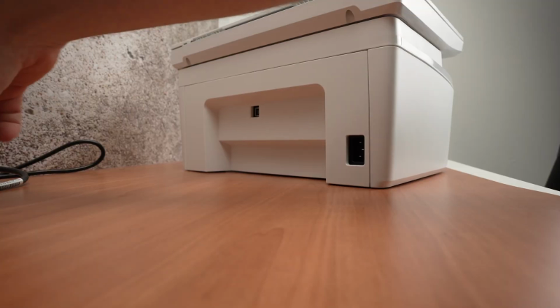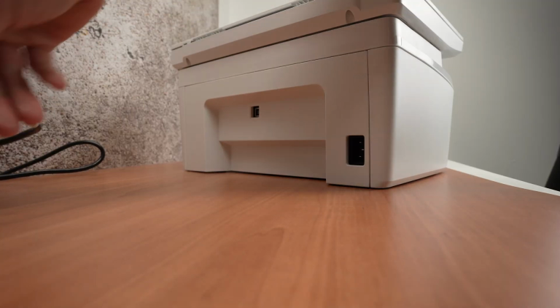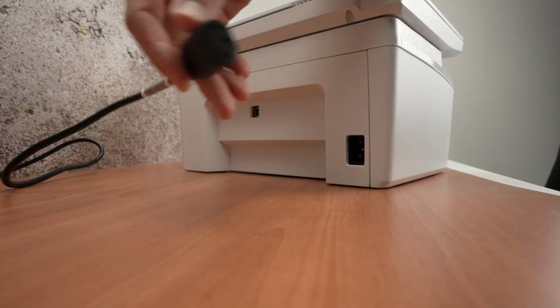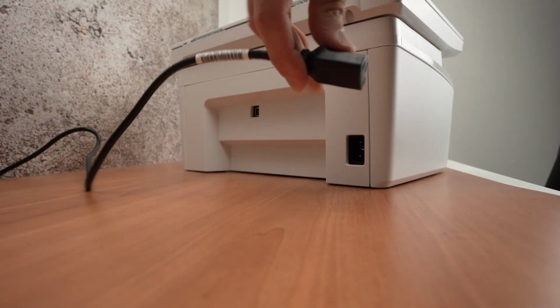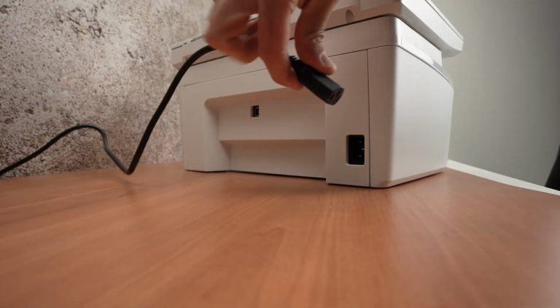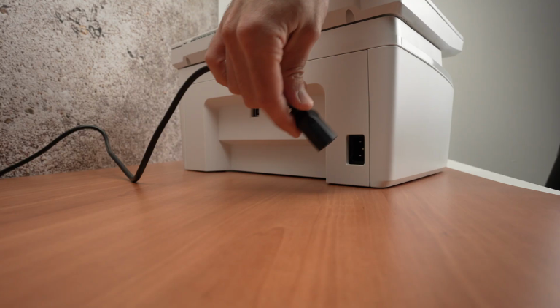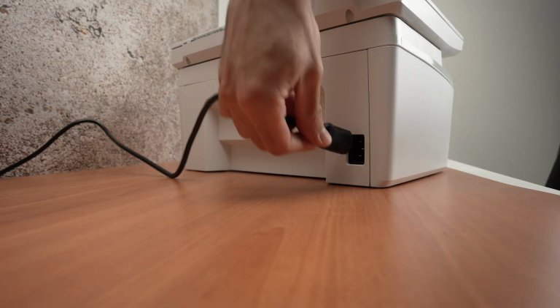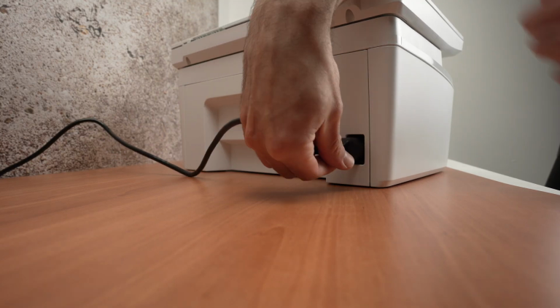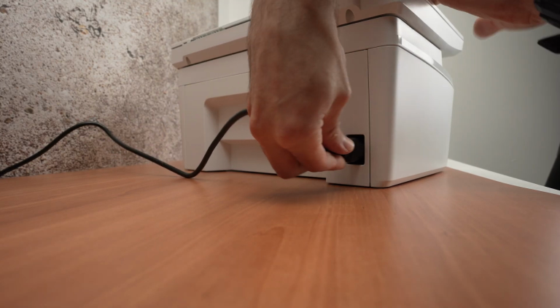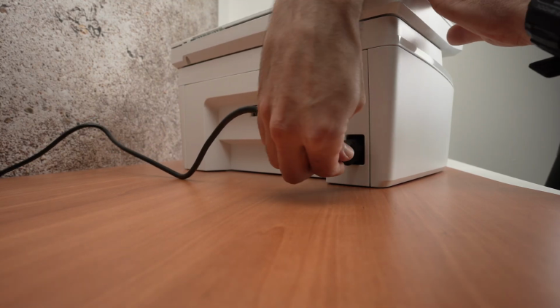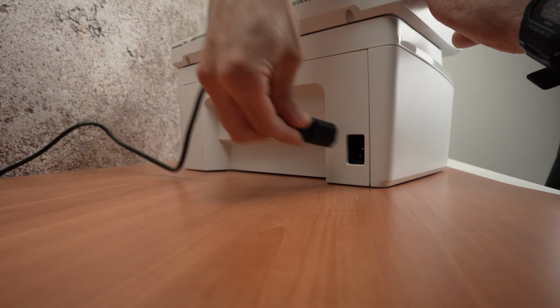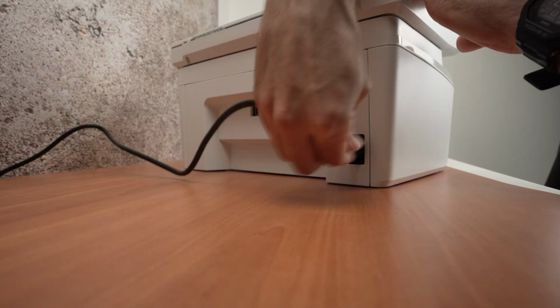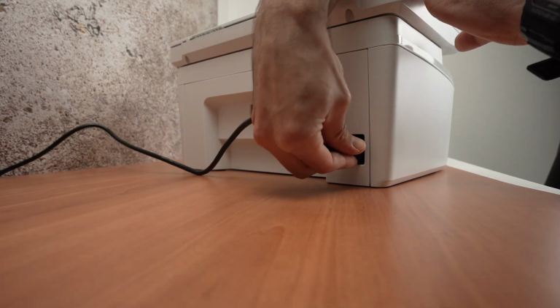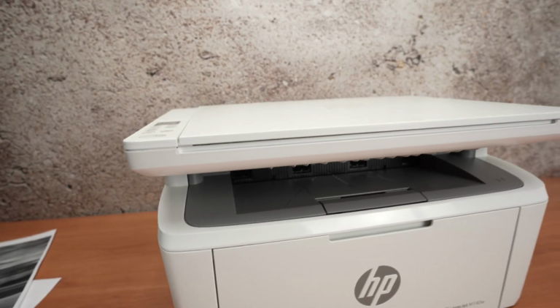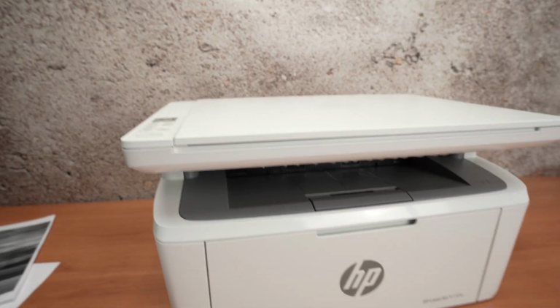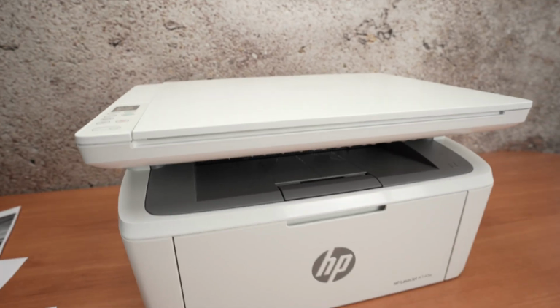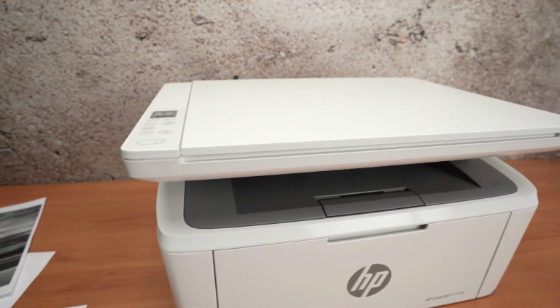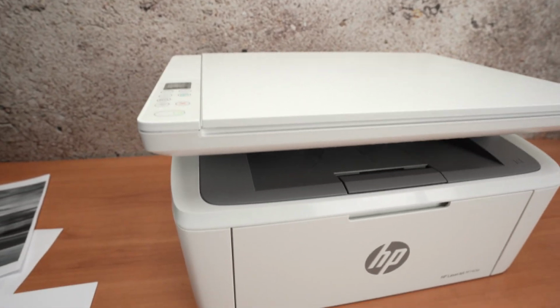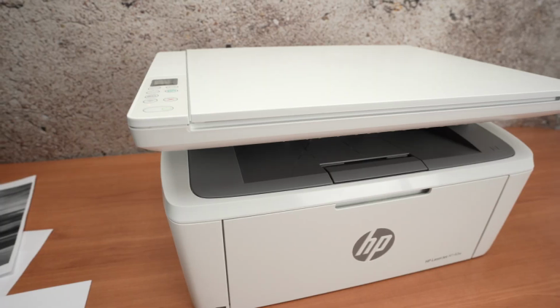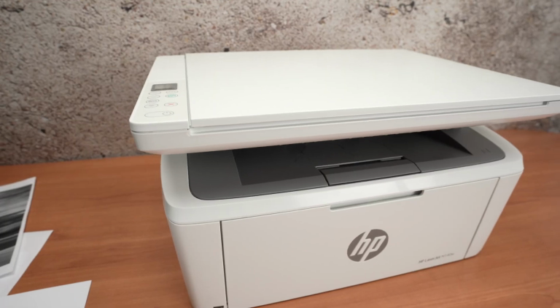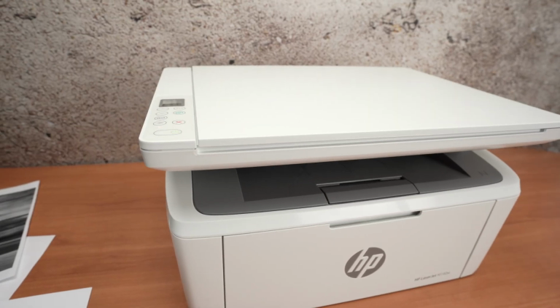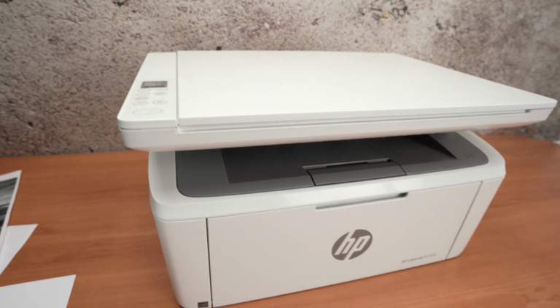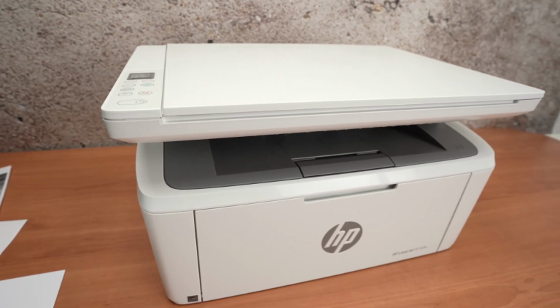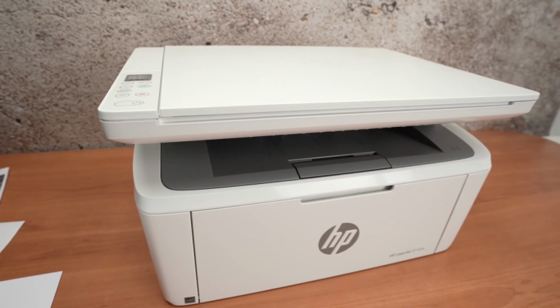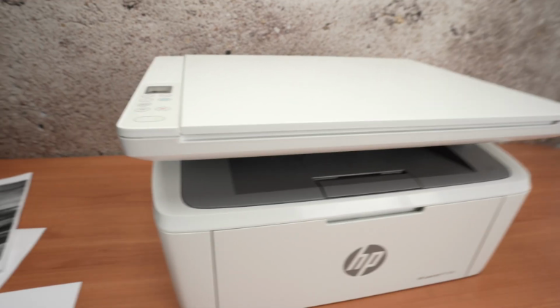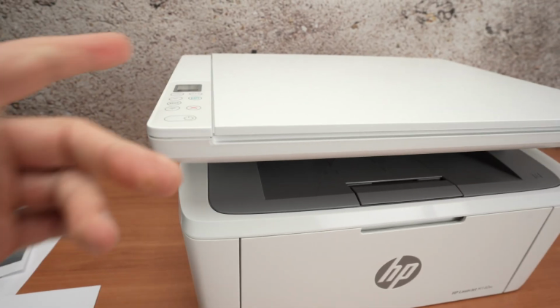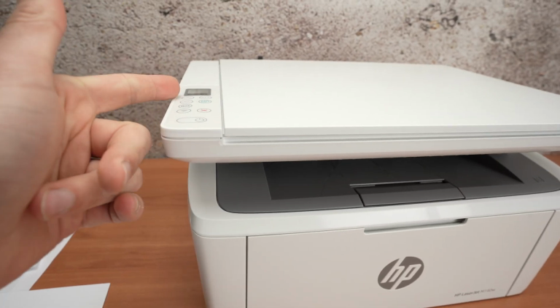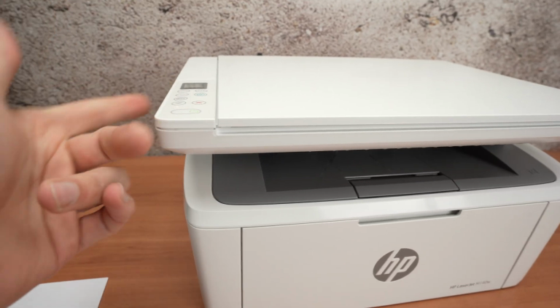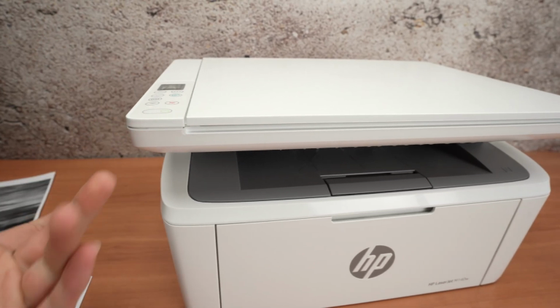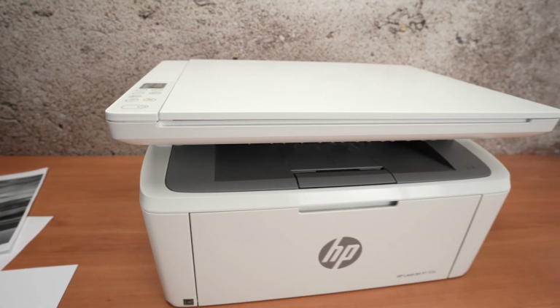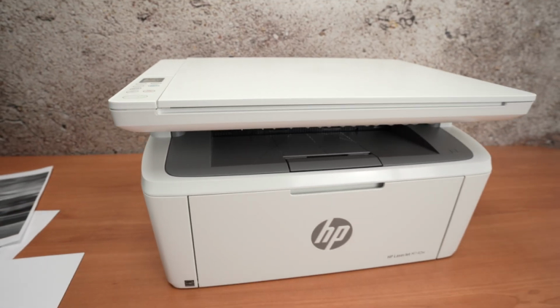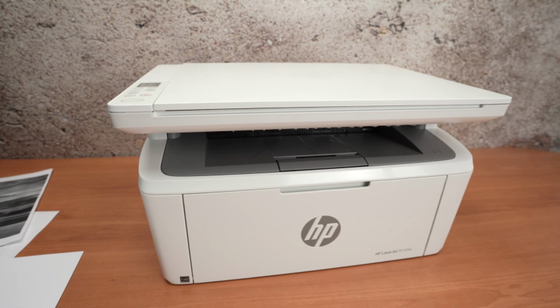Once this is done, go ahead and plug it back in. The printer will turn on by itself. Wait around two minutes and hopefully the error will be gone and you won't have any issues.